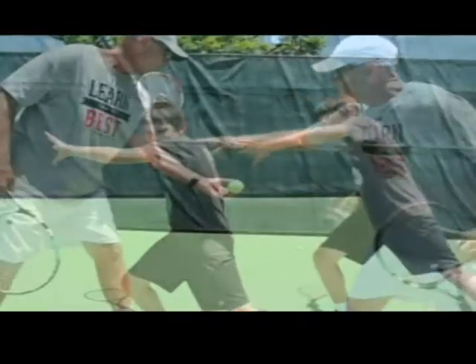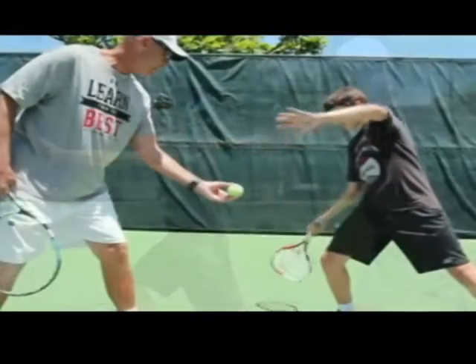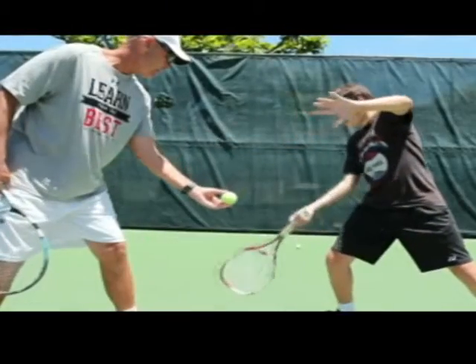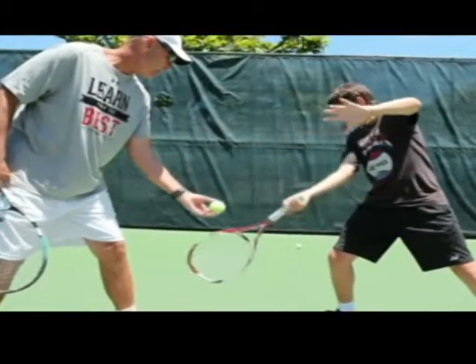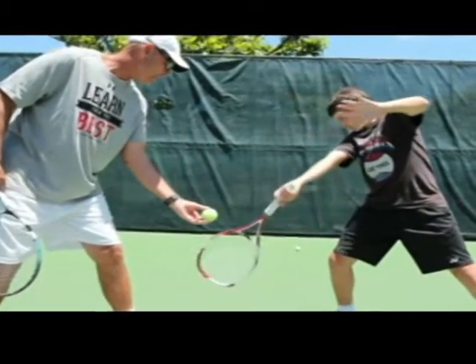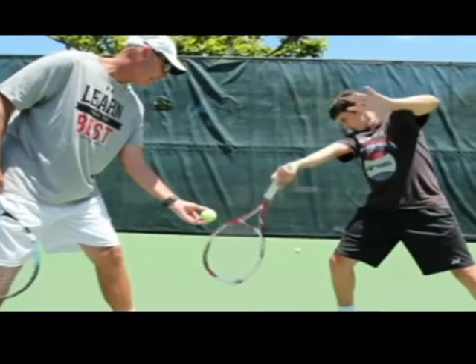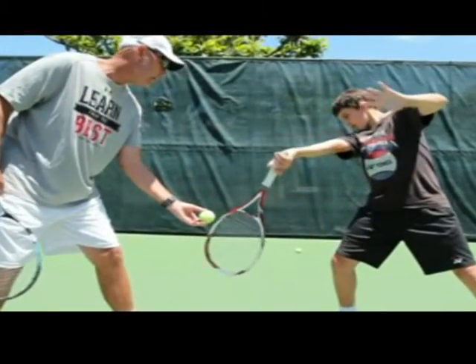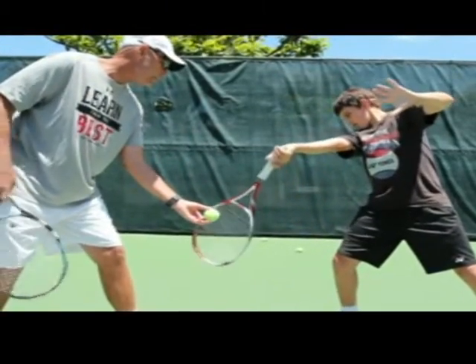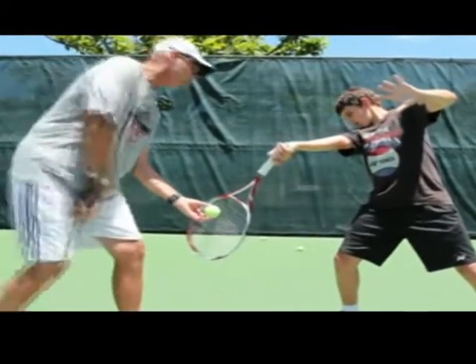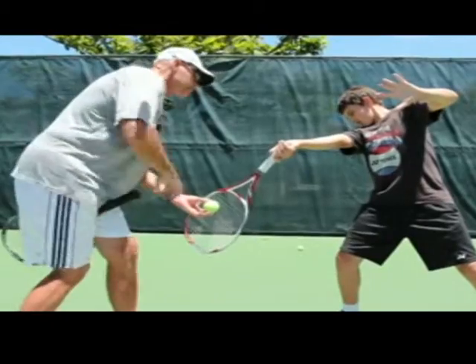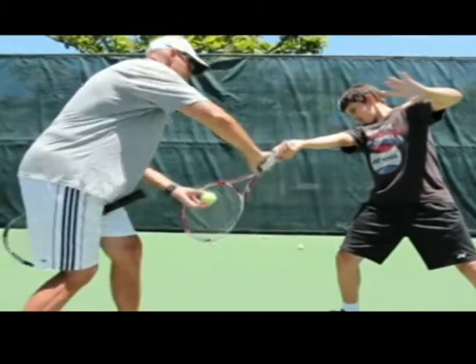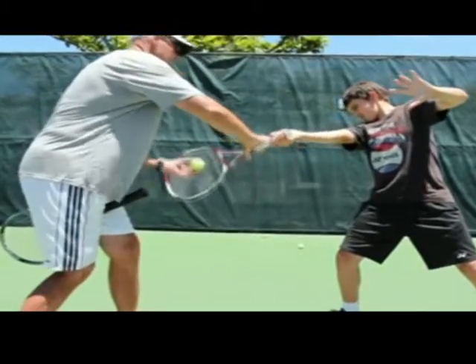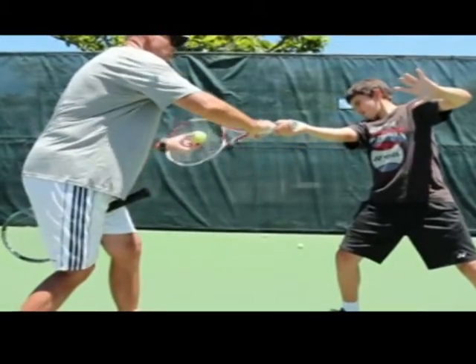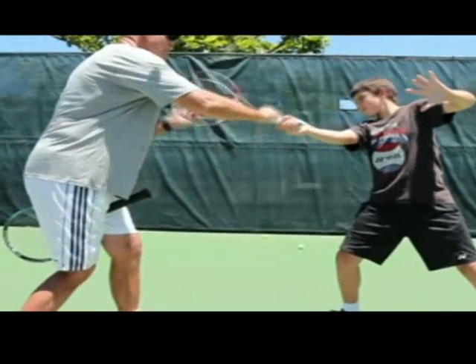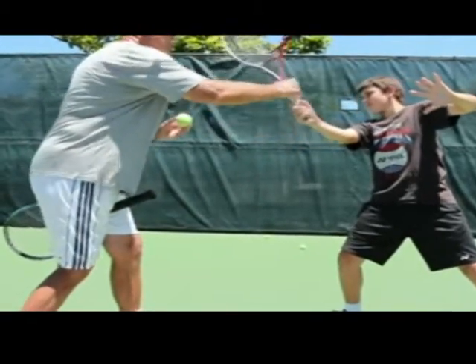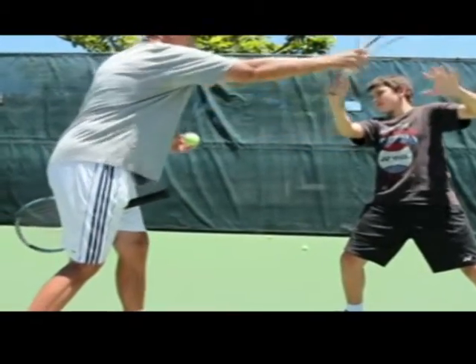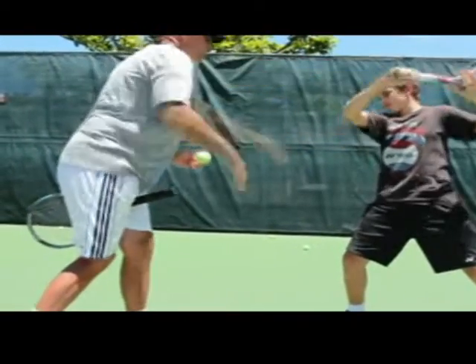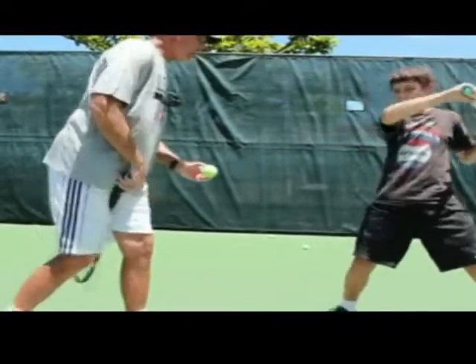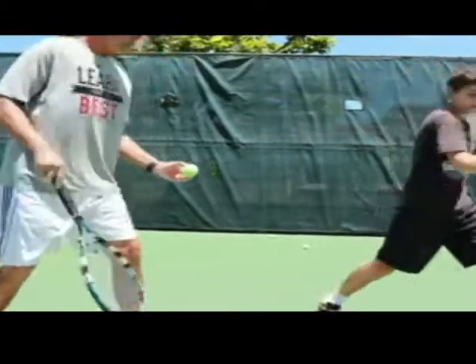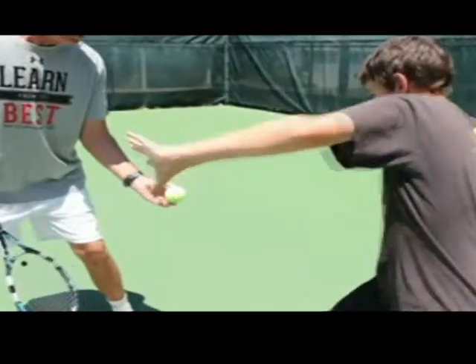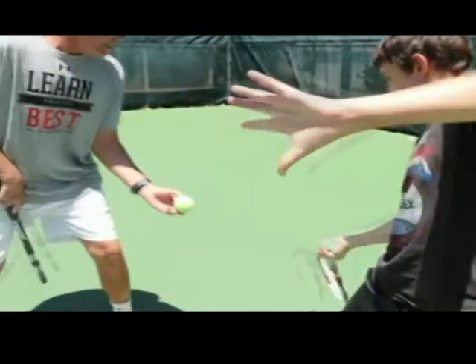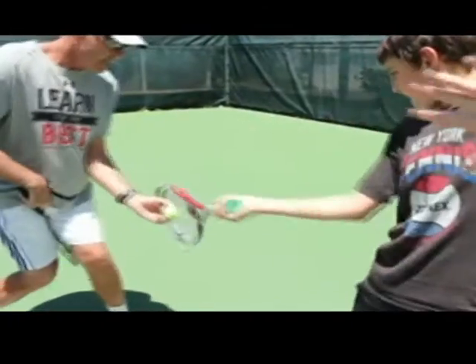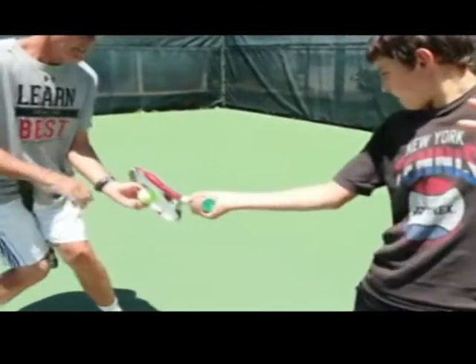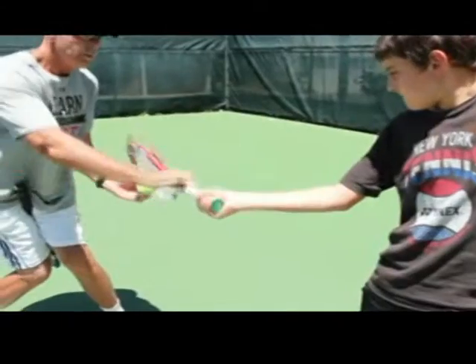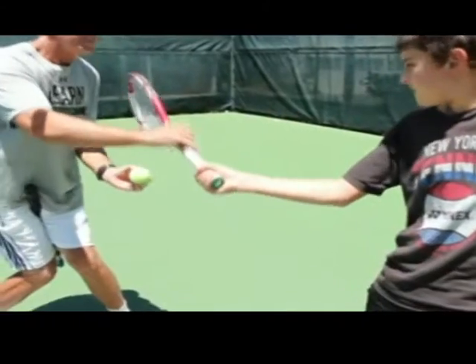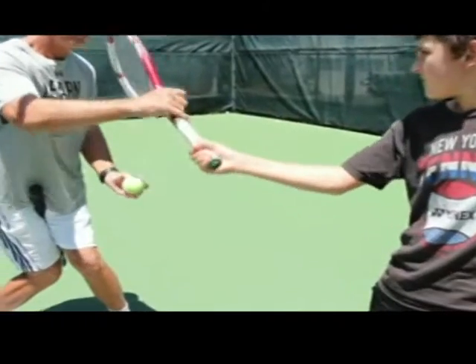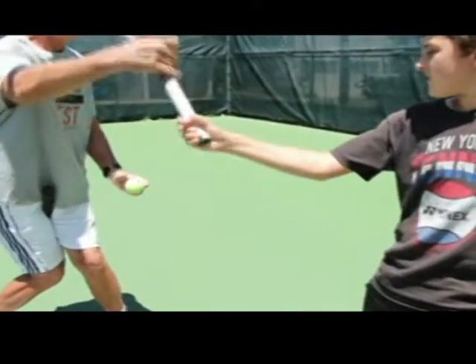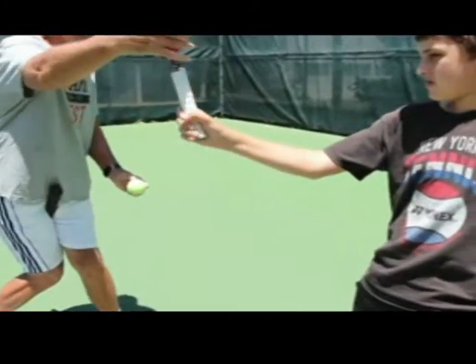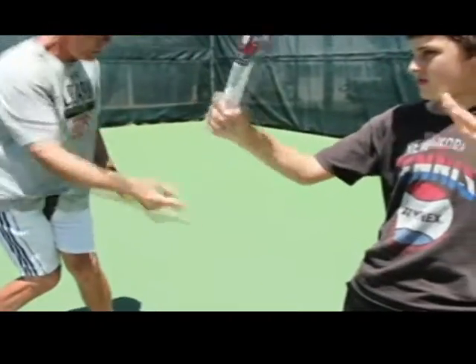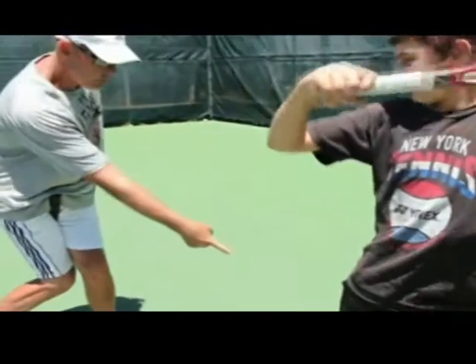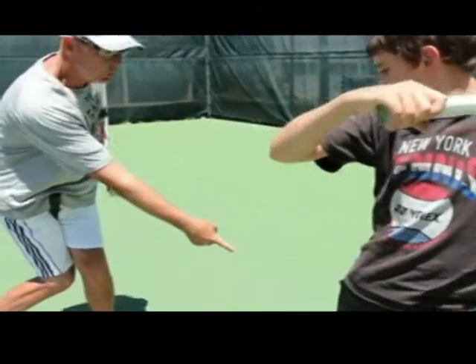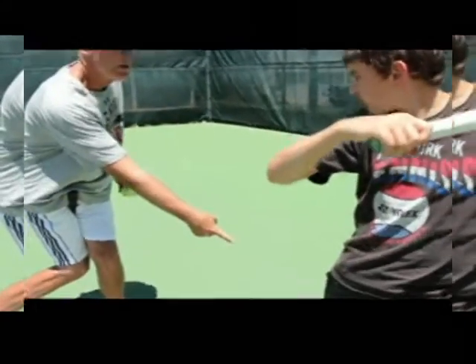The contact phase — making contact, spinning the ball. The whole arm is going to rotate all the way across. Turn your hip in. That's it. There's your contact phase. Look how you squish the bug.